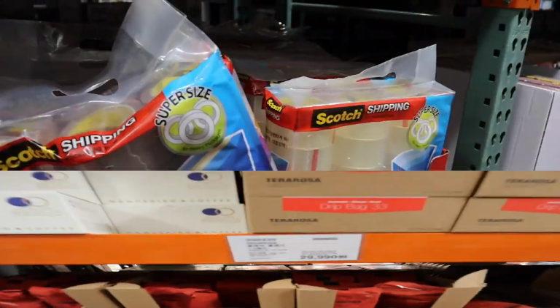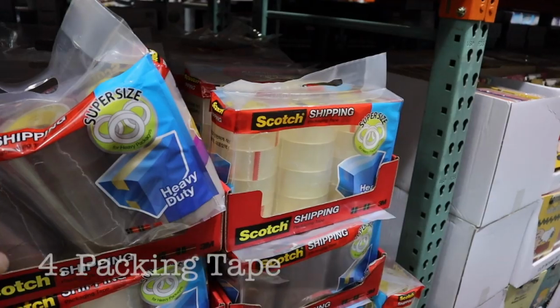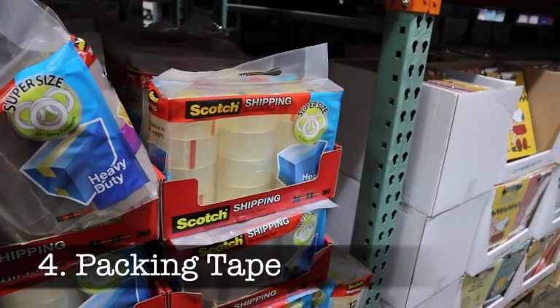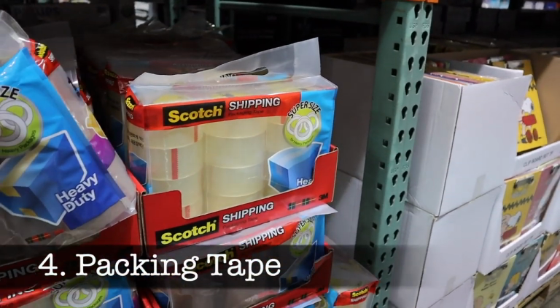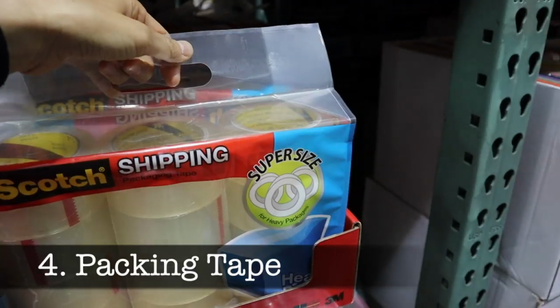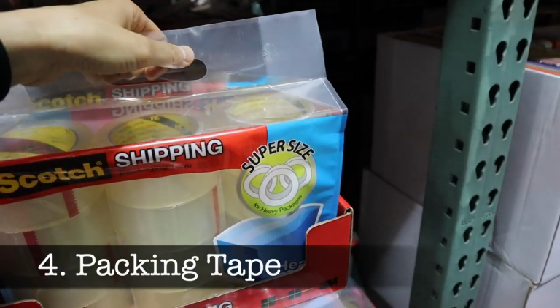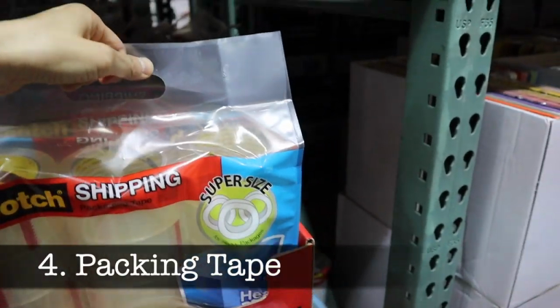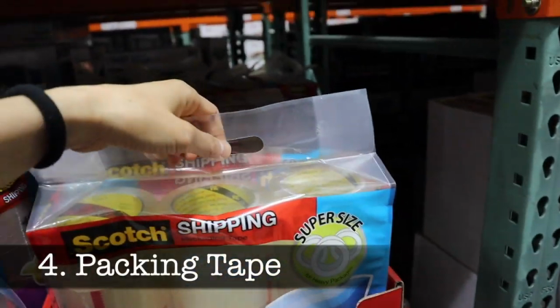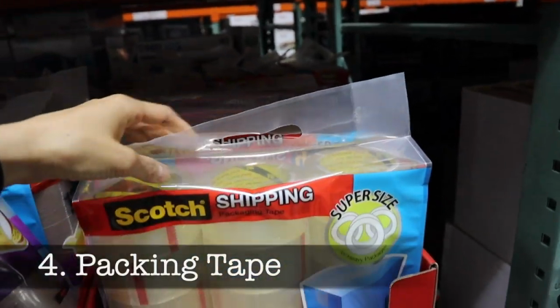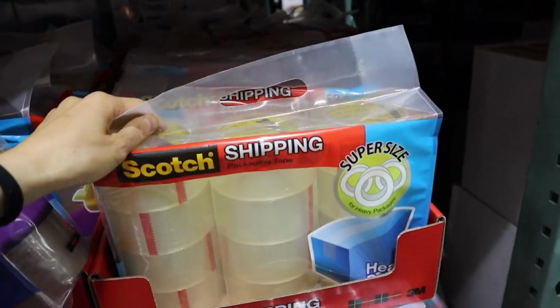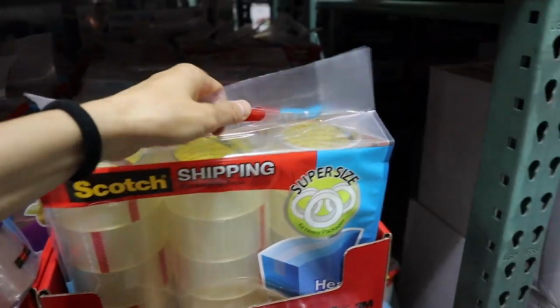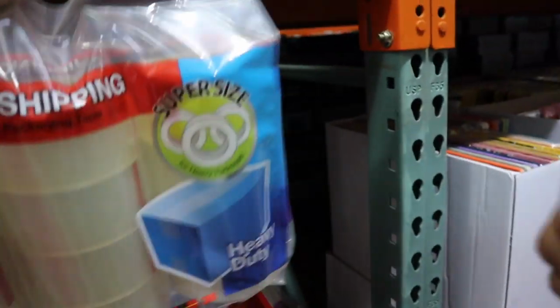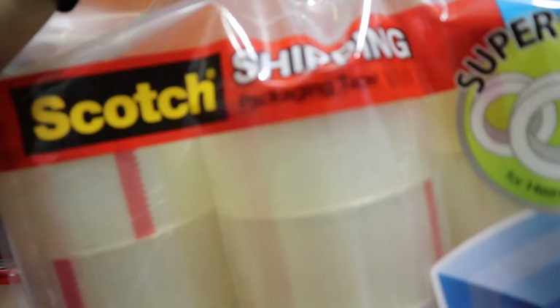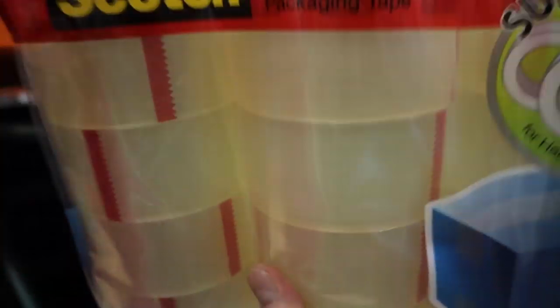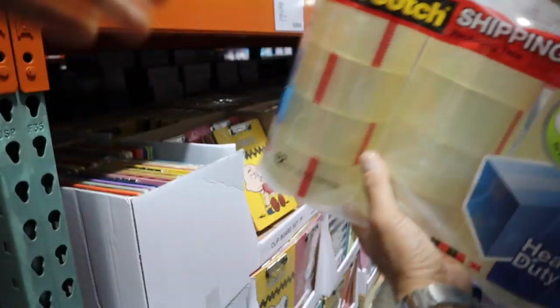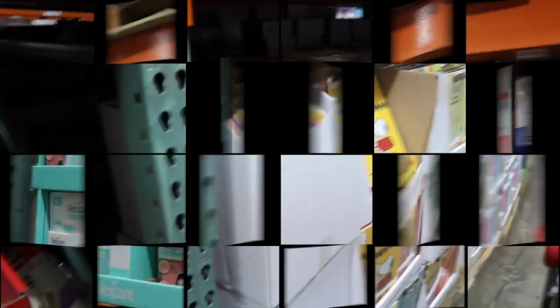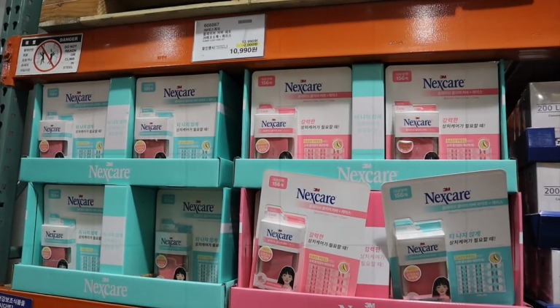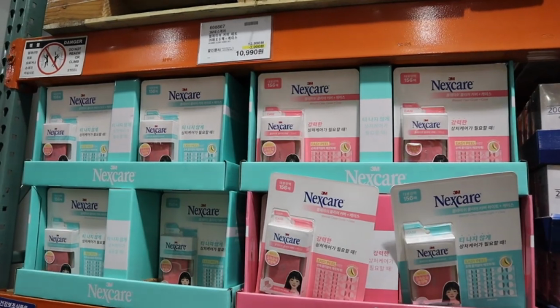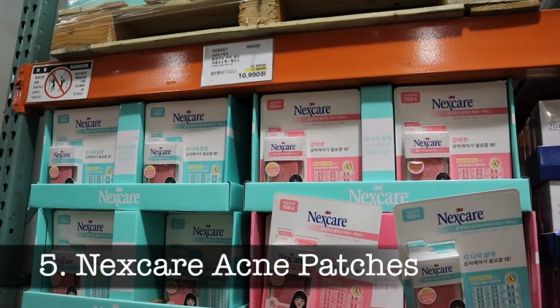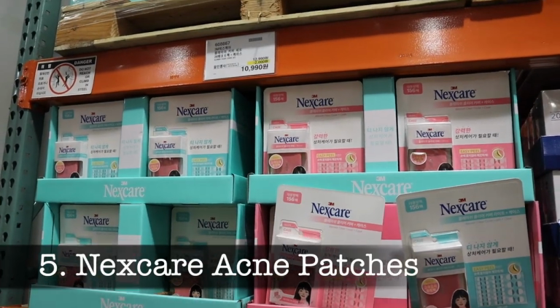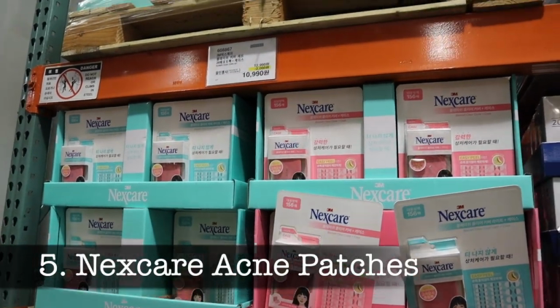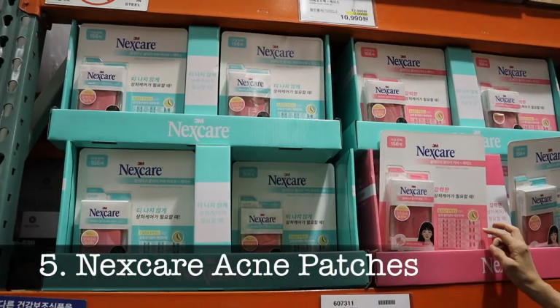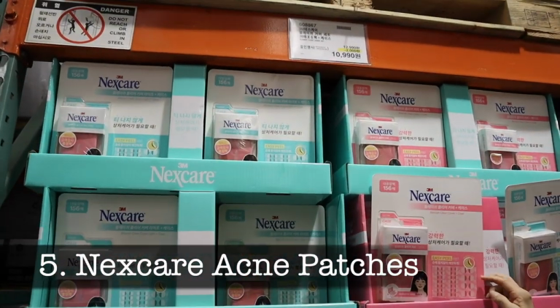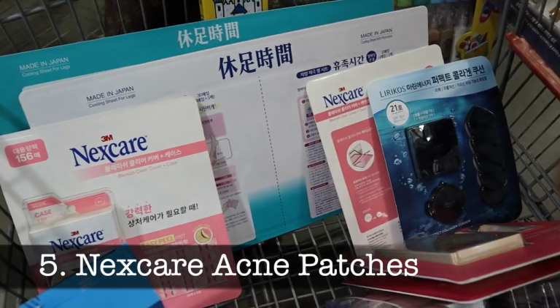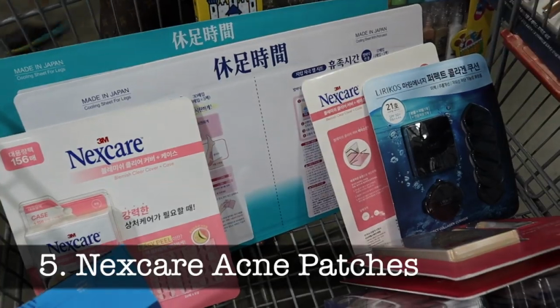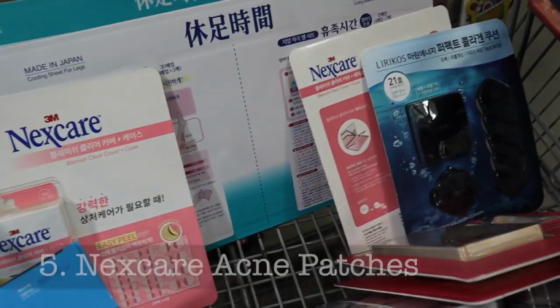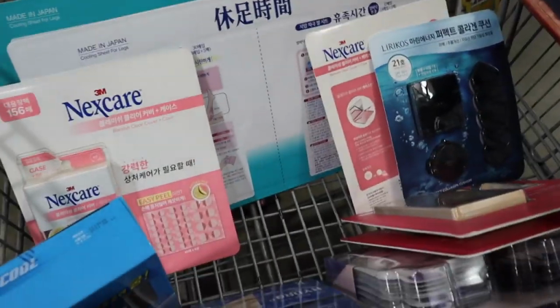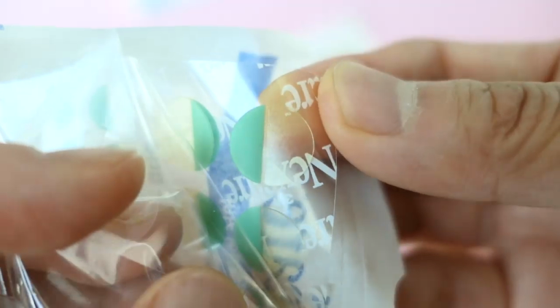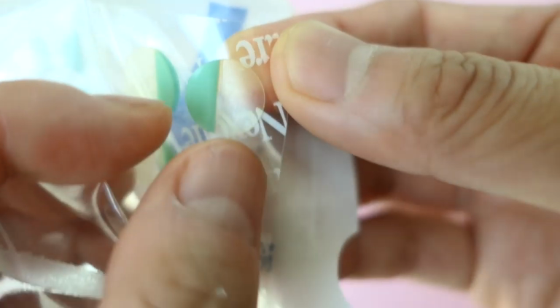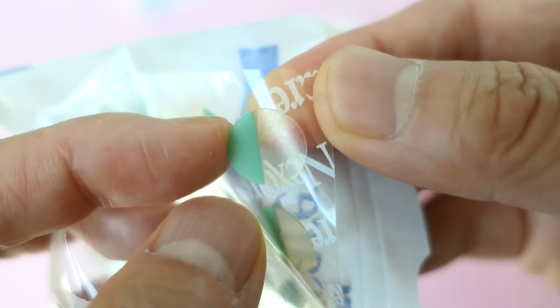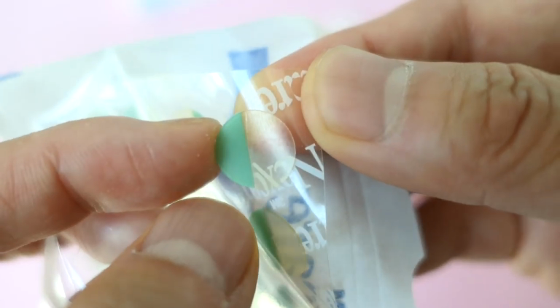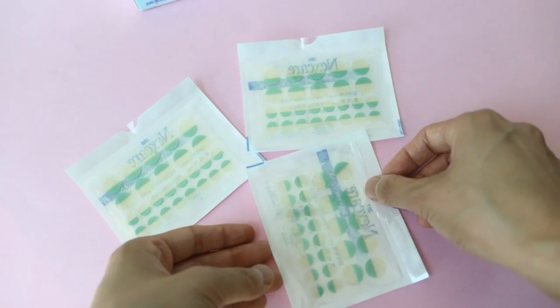Packing tape. I'm always sending packages and in need of packing tape, so I got this big bag for about 10 or 12 US dollars. Nexcare acne patches. These are a favorite of mine. You just stick them on your pimple overnight and the patch sucks all the juice out of the pimple.